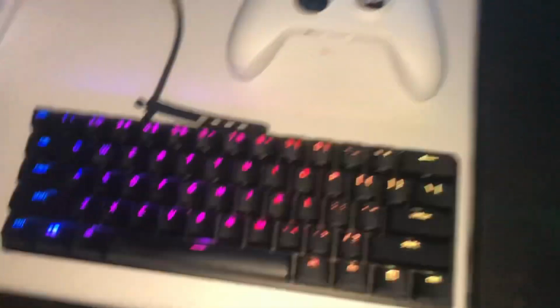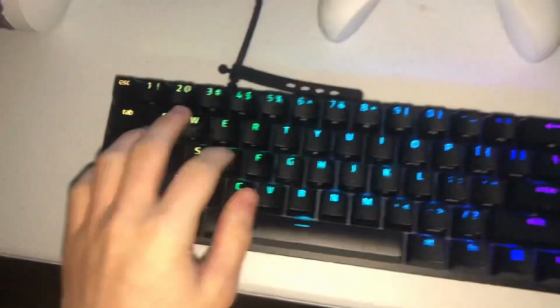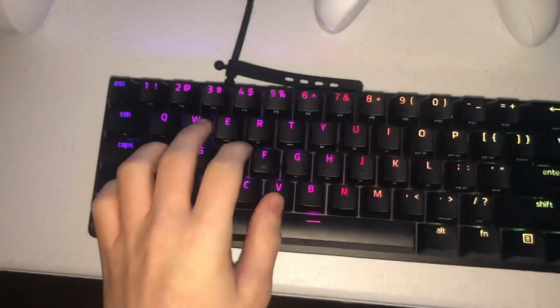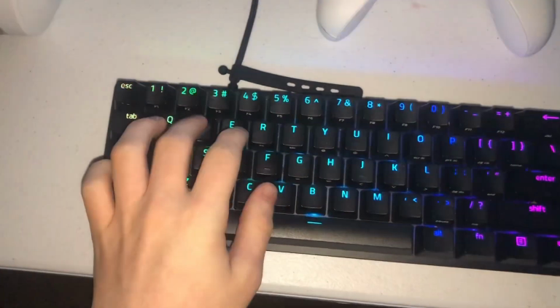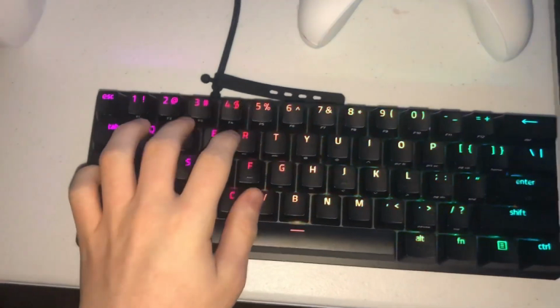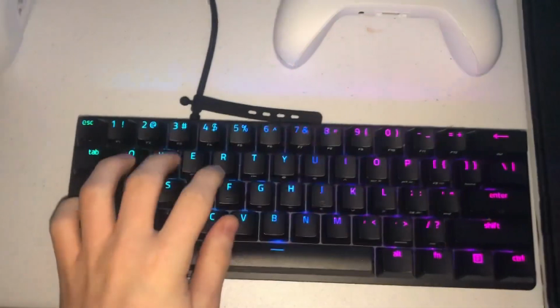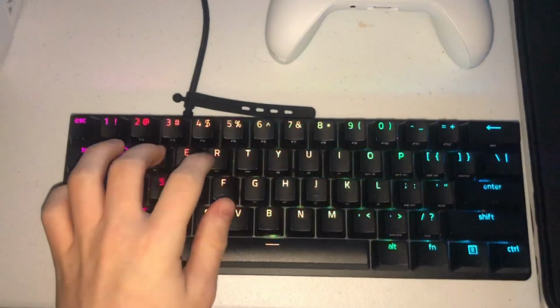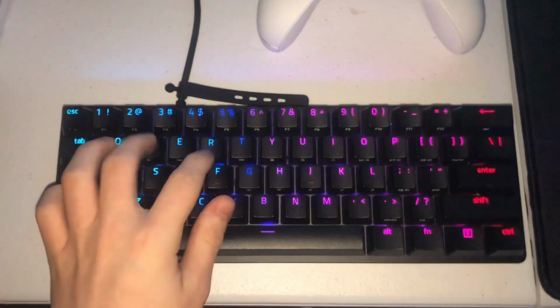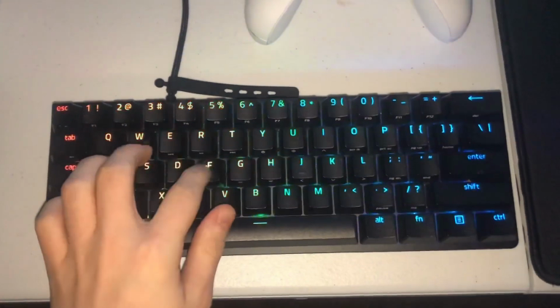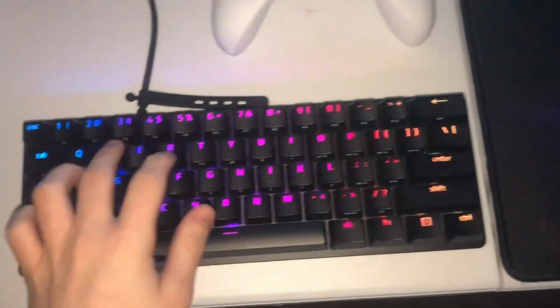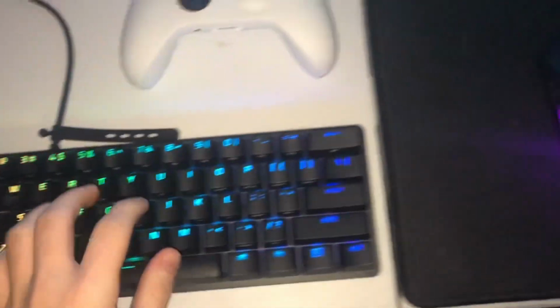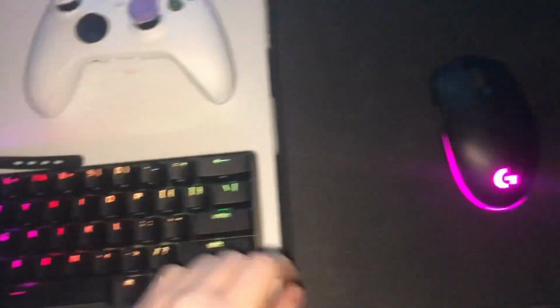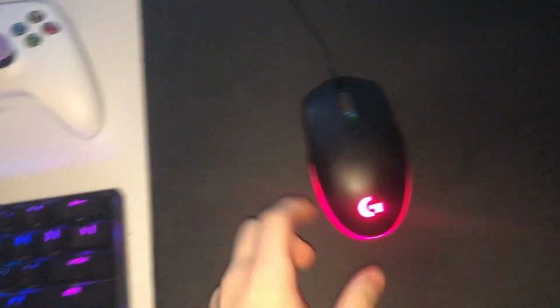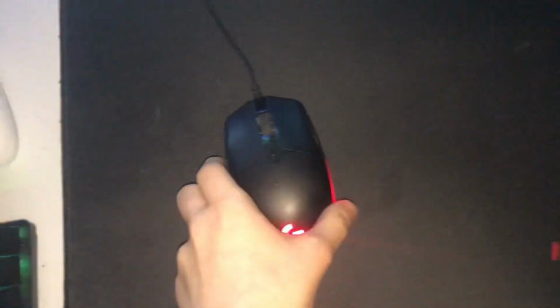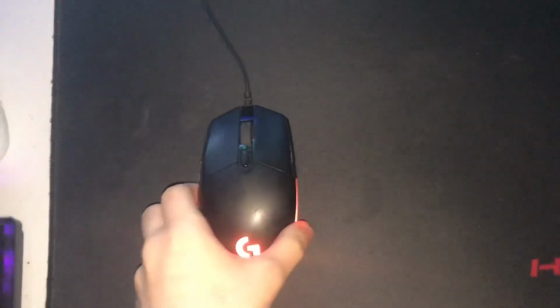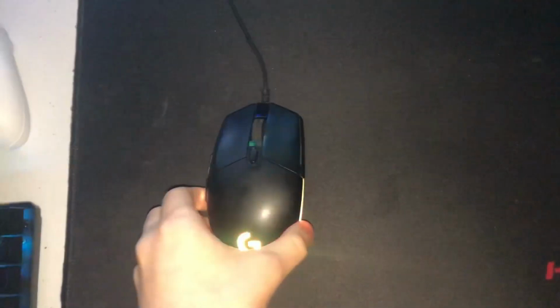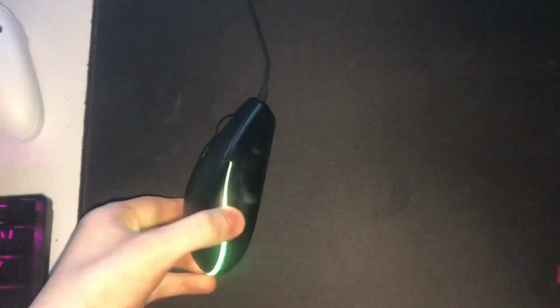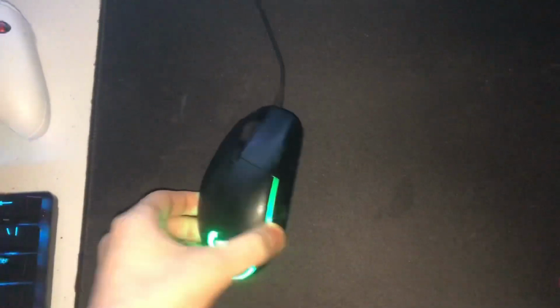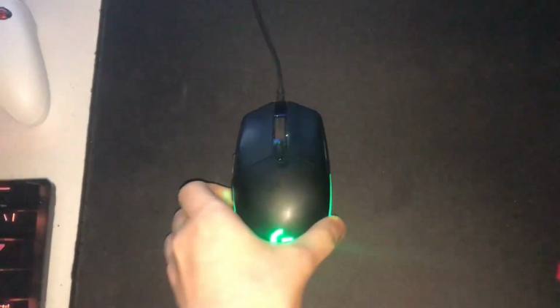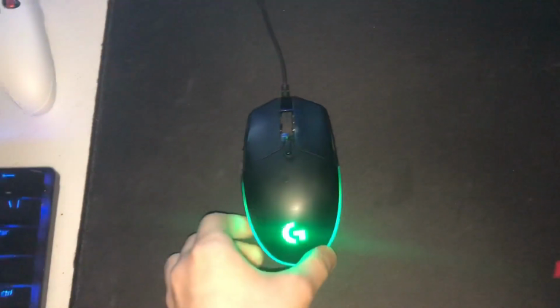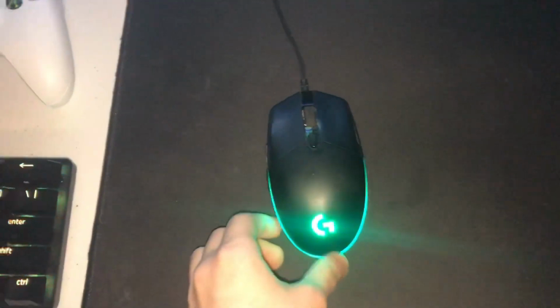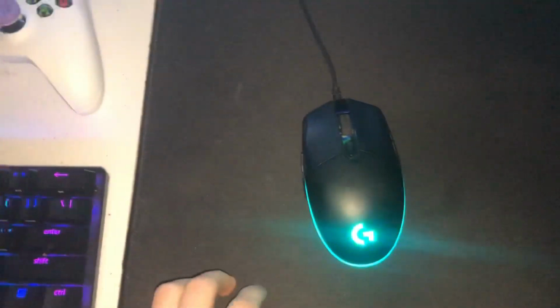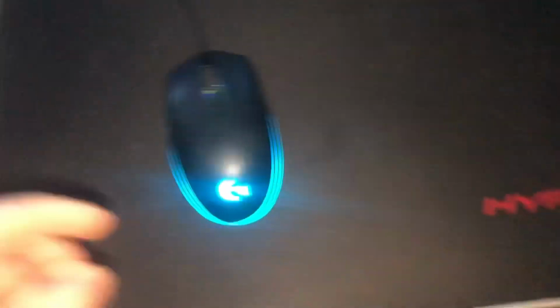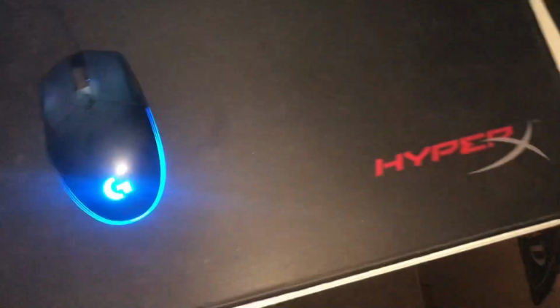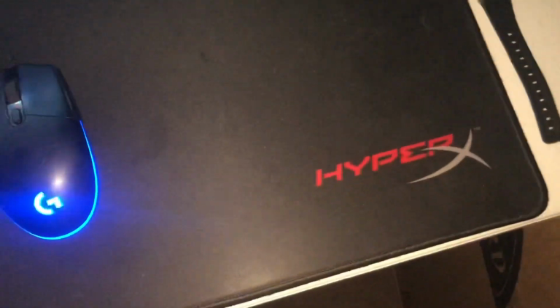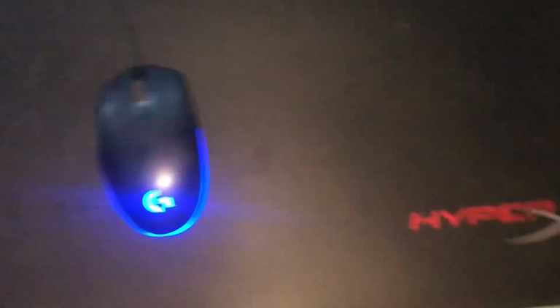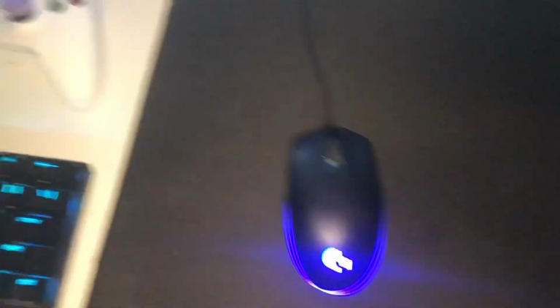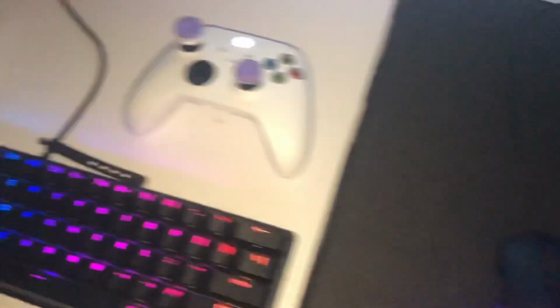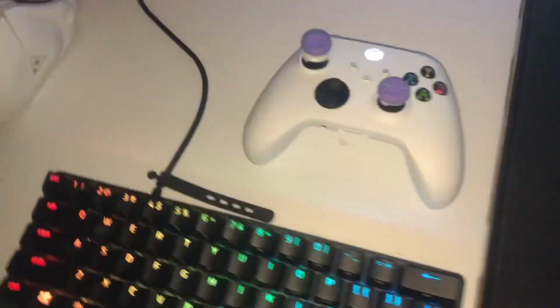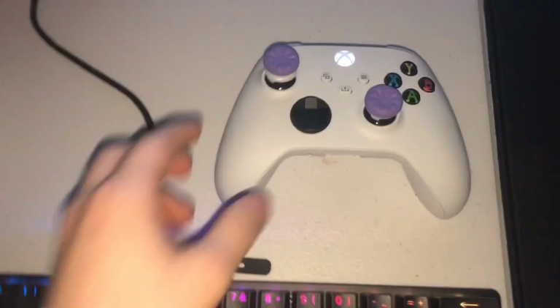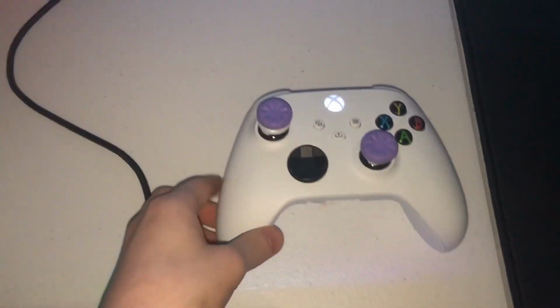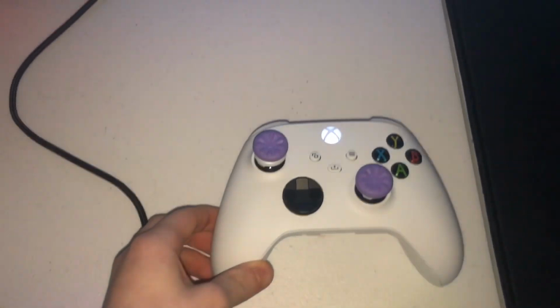This is my Razer Huntsman Mini 60% keyboard — it has purple switches. Moving on to my mouse, I have a Logitech G203. I play on 800 DPI, and here's my mousepad, the HyperX. Pretty lit.